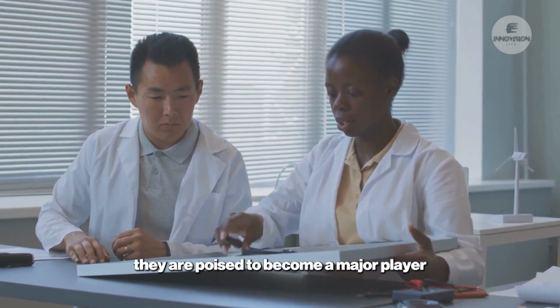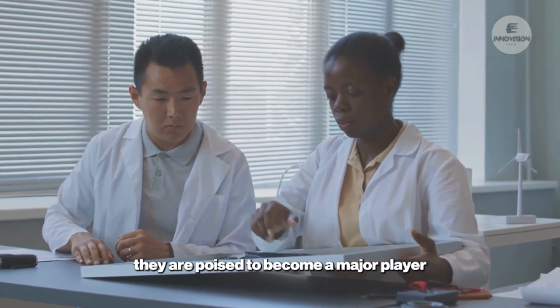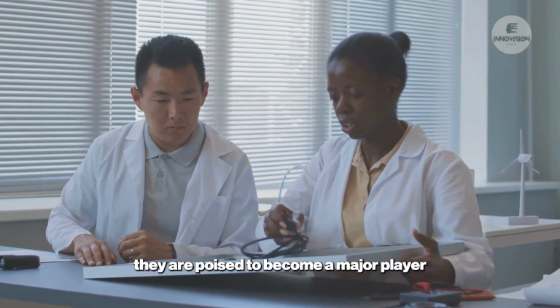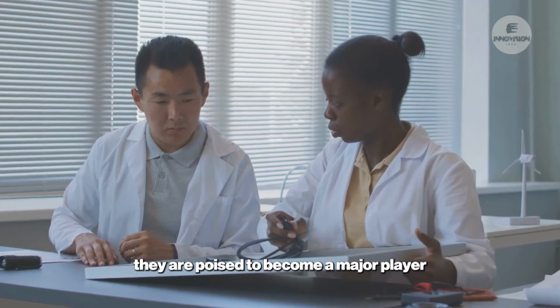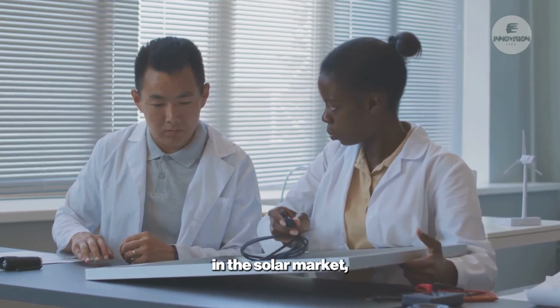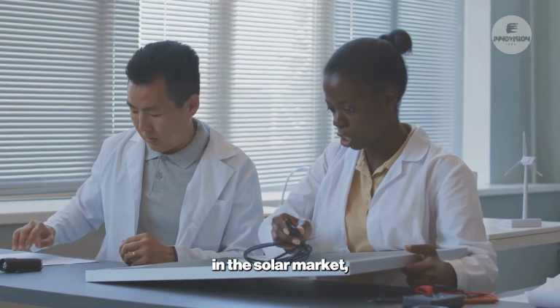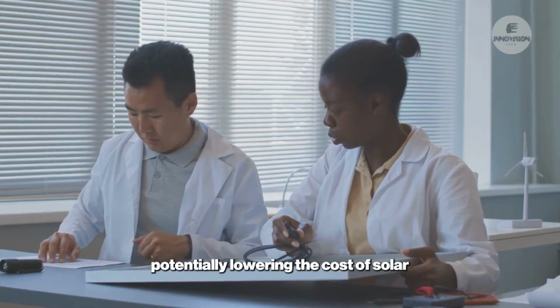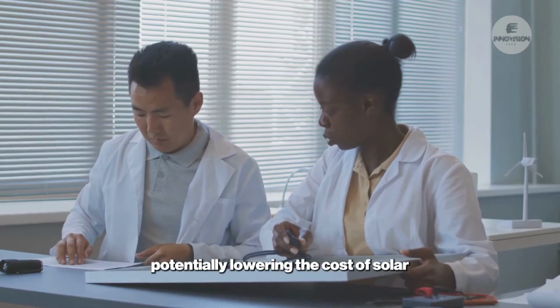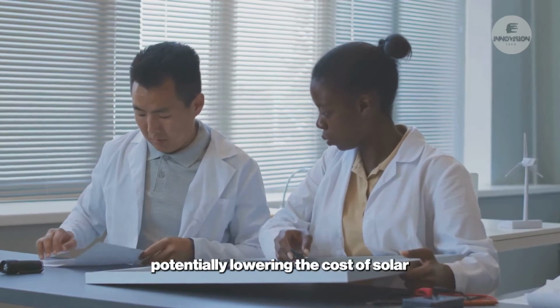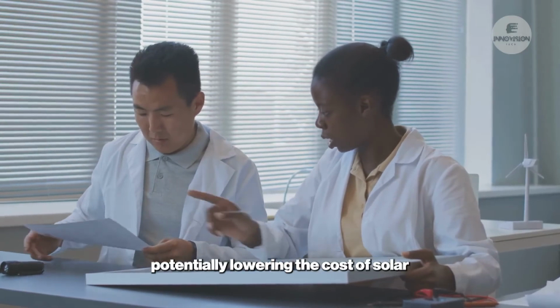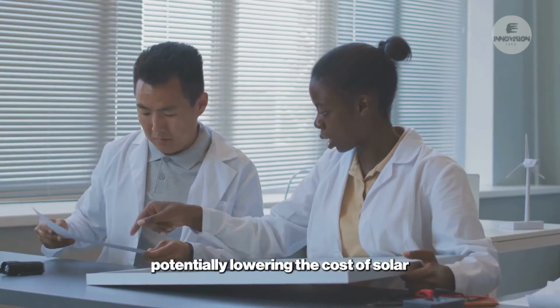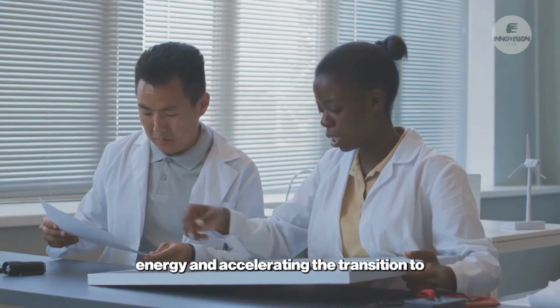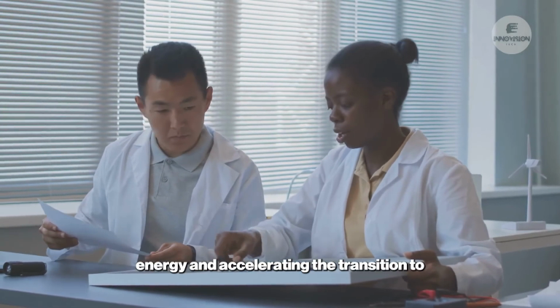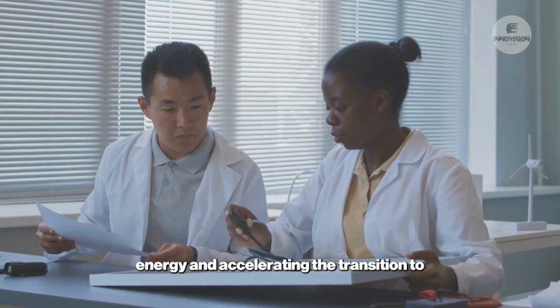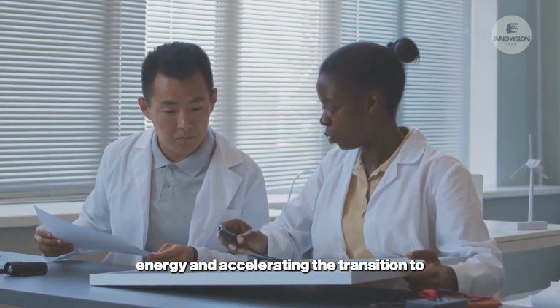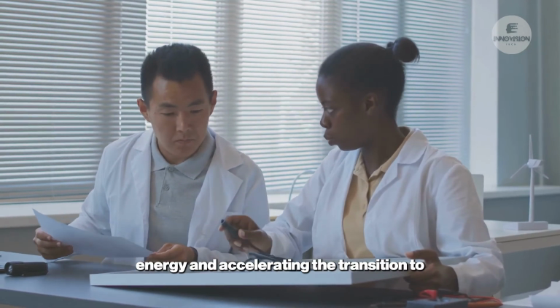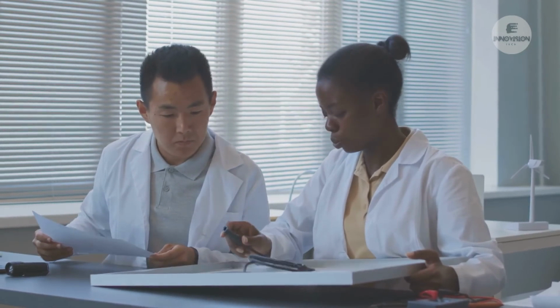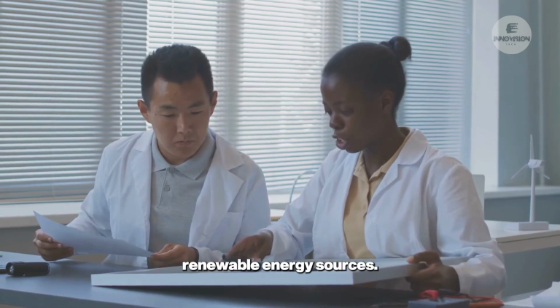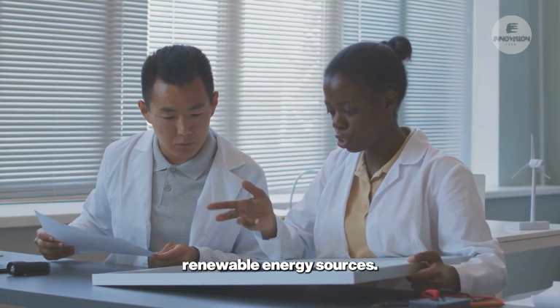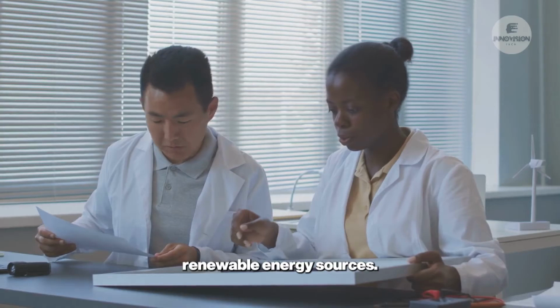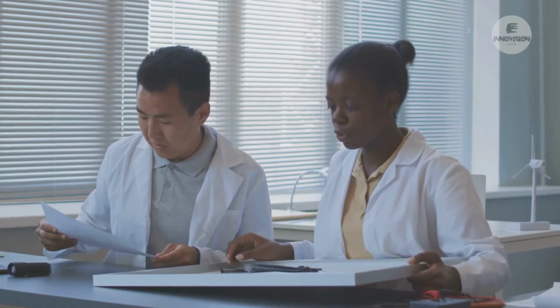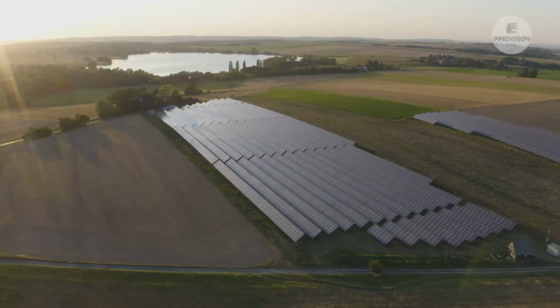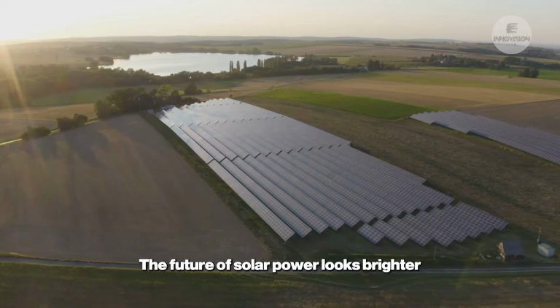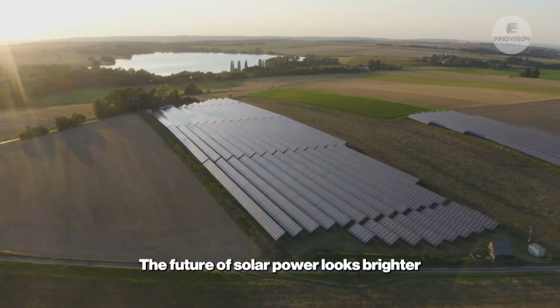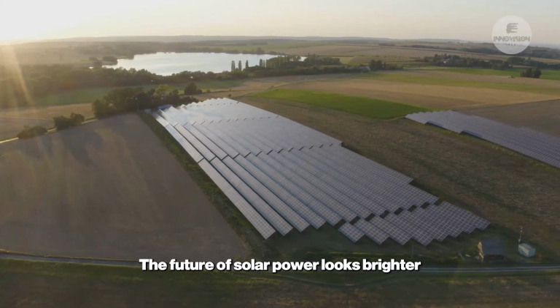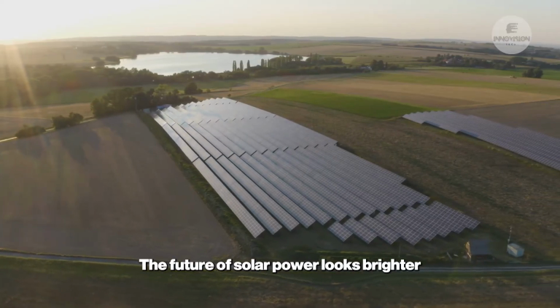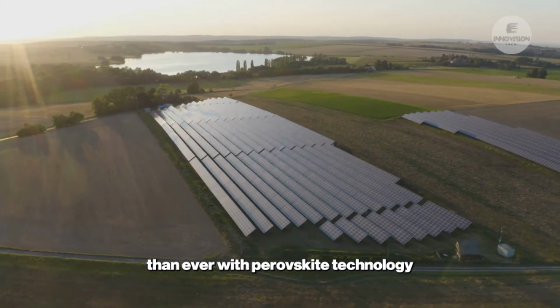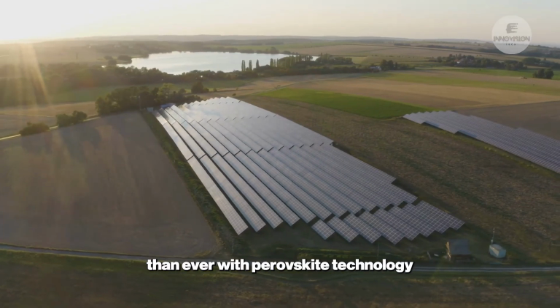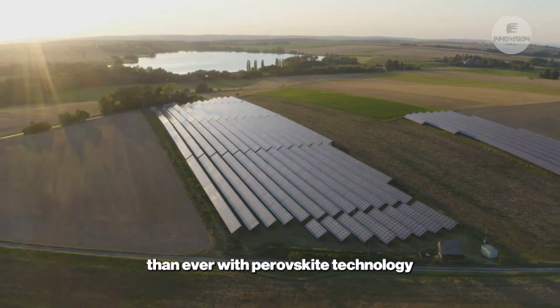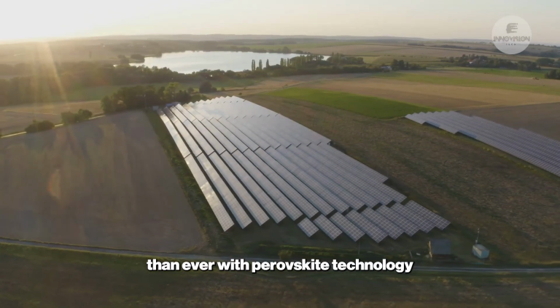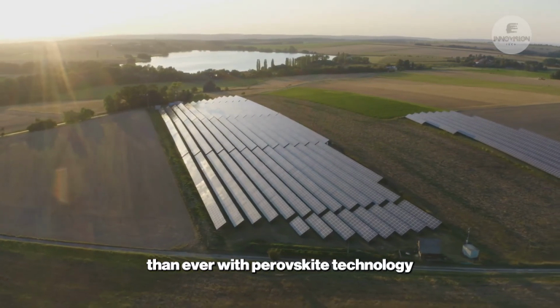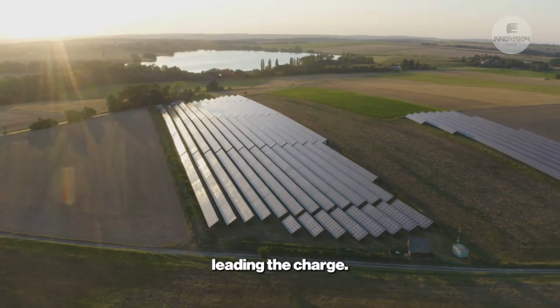Perovskite technology is potentially lowering the cost of solar energy and accelerating the transition to renewable energy sources. The future of solar power looks brighter than ever with perovskite technology leading the charge.